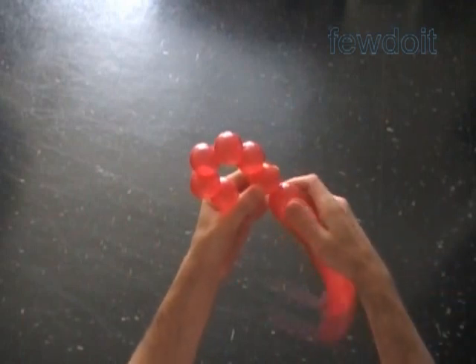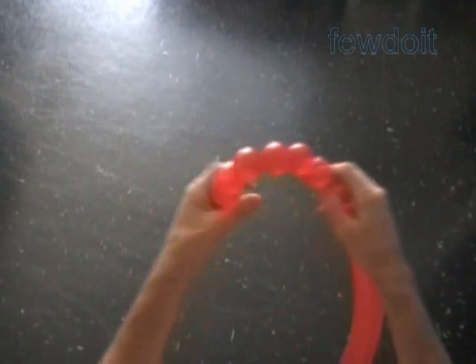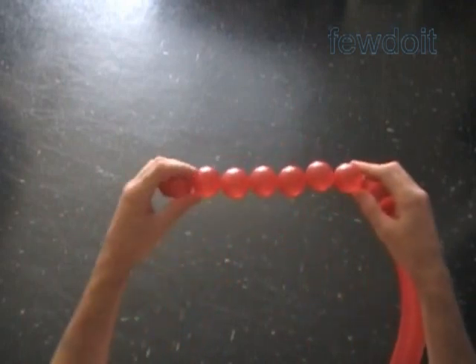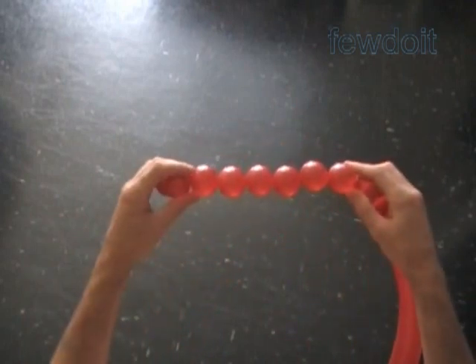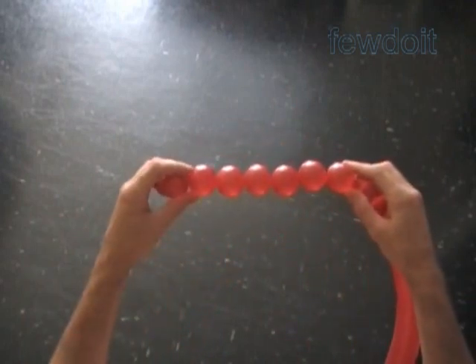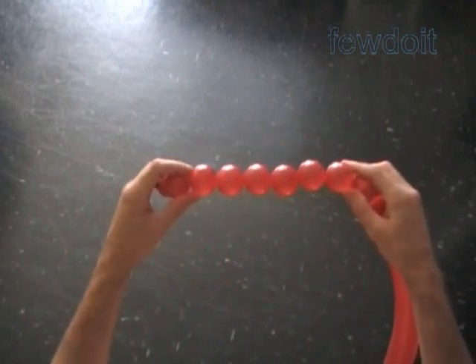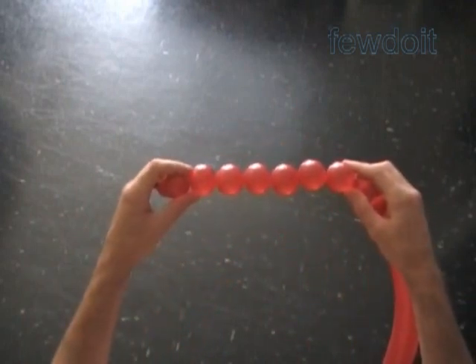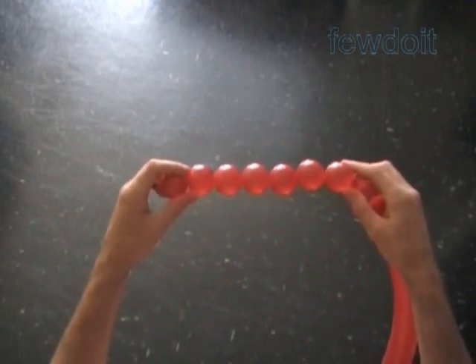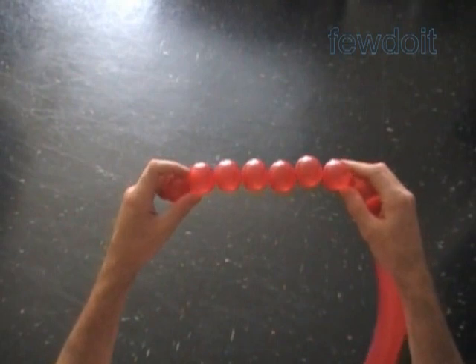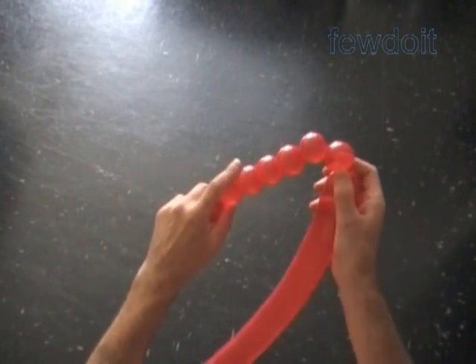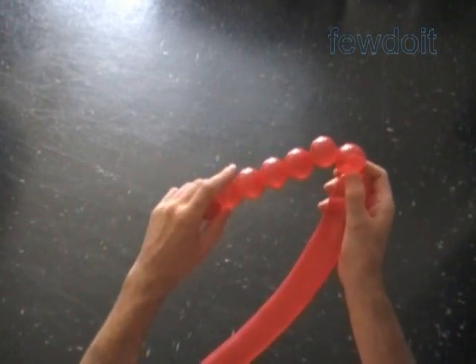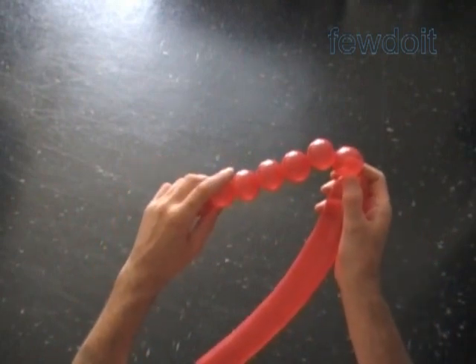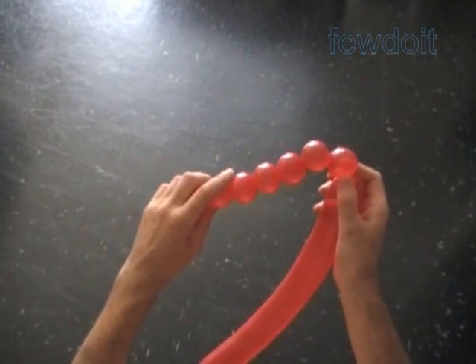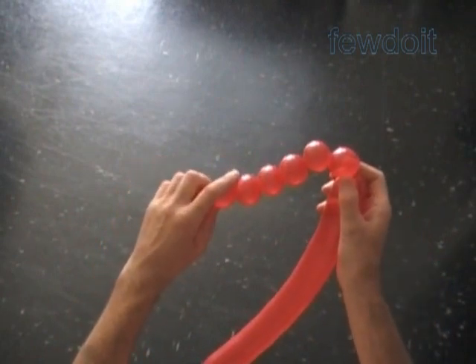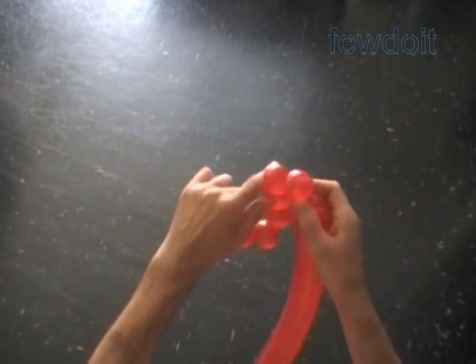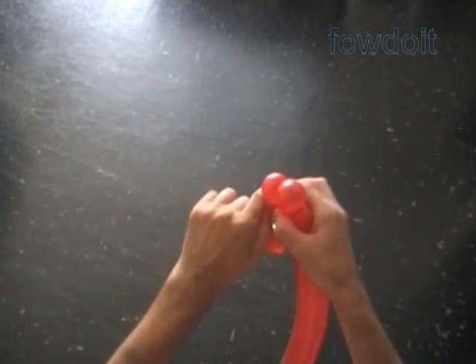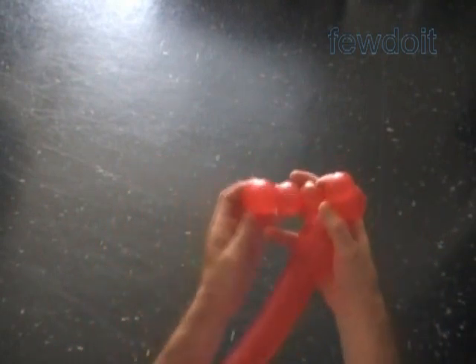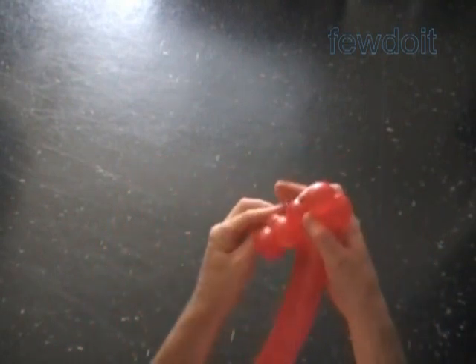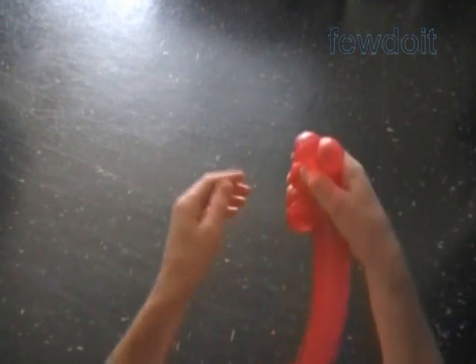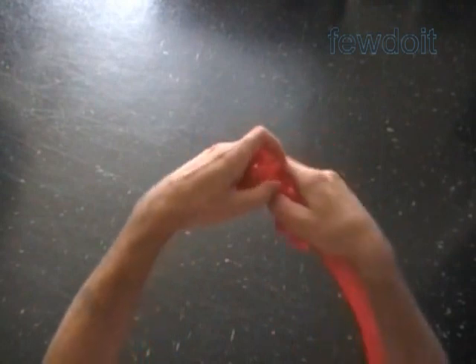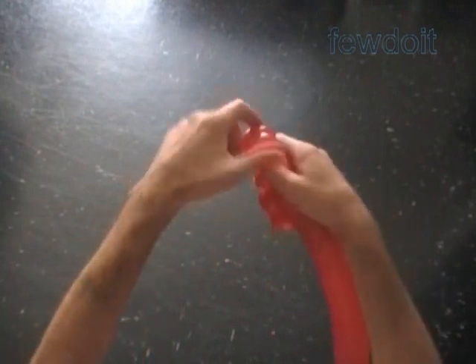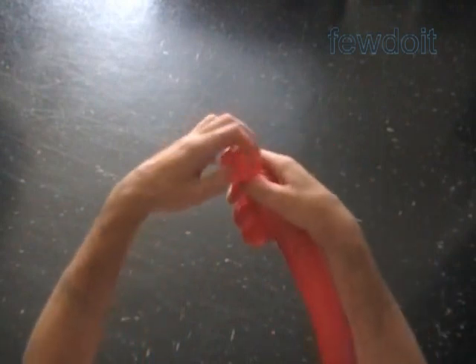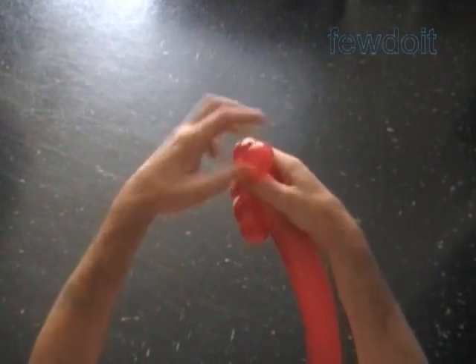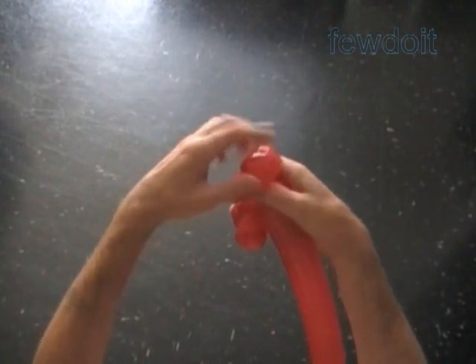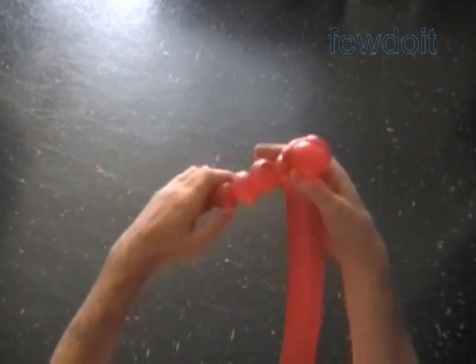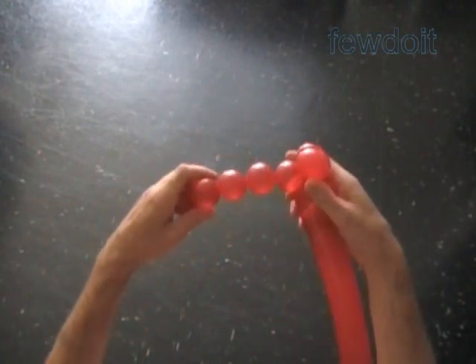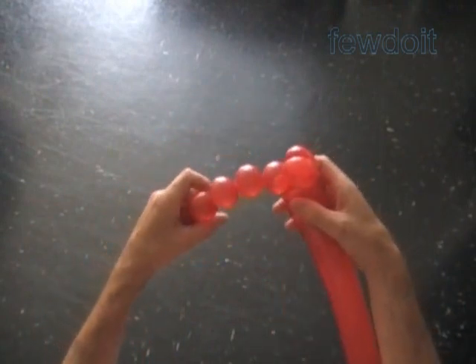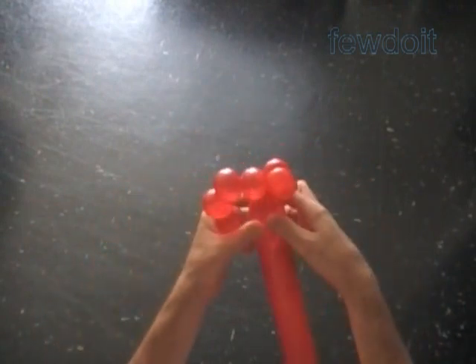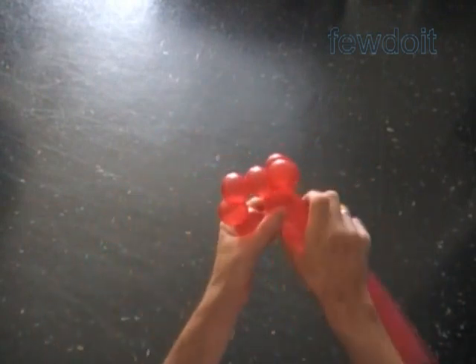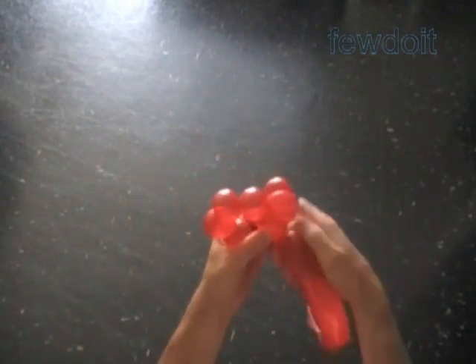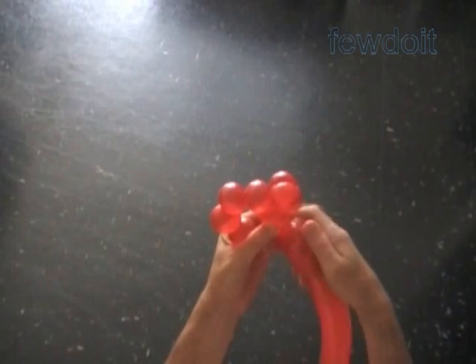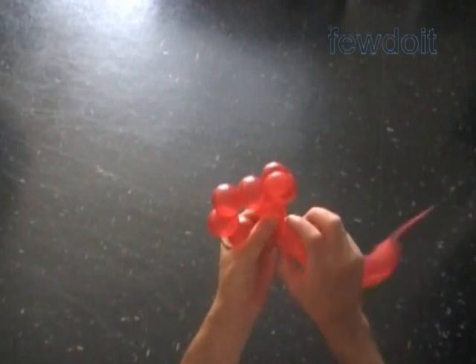The long side of our triangle has six bubbles. Here we have made a chain of the first seven bubbles. Now we lock both ends of the chain of the last two bubbles in one lock twist. We have made the long side of our triangle.